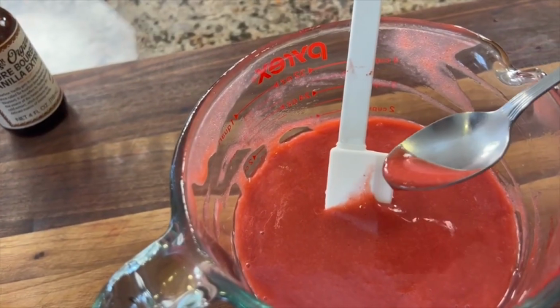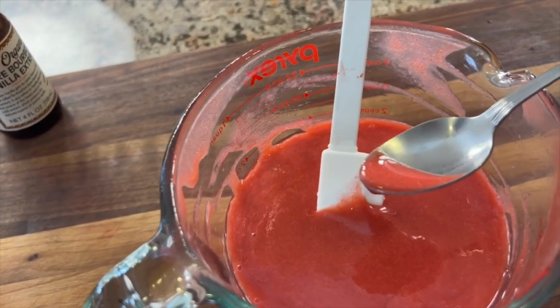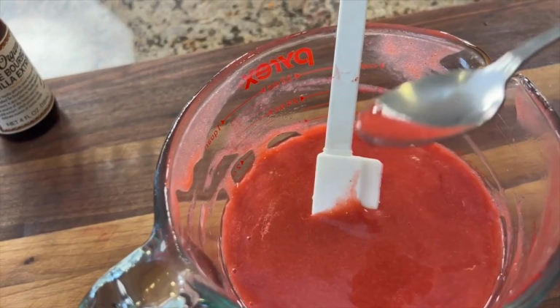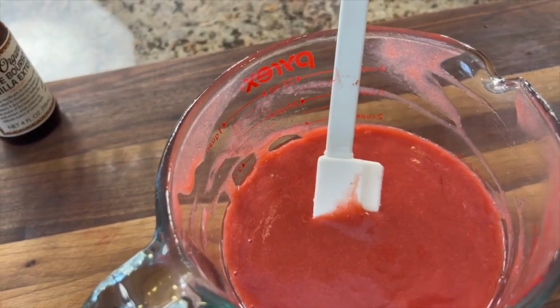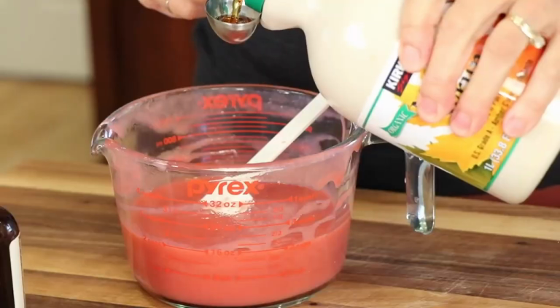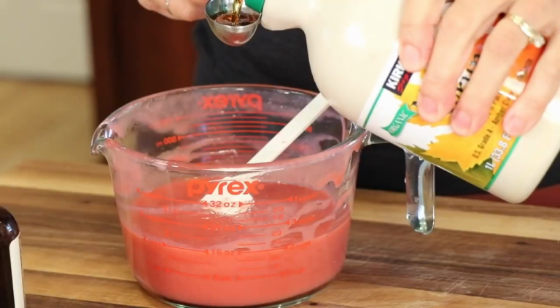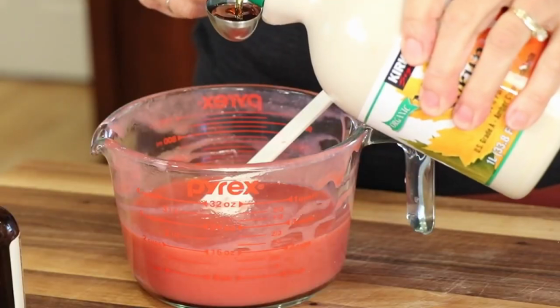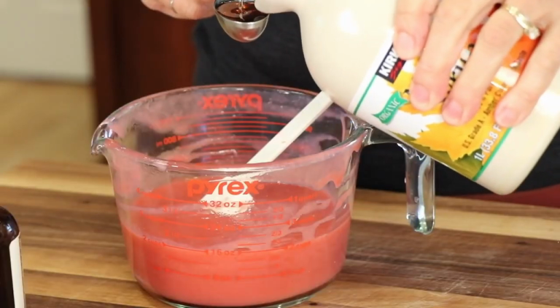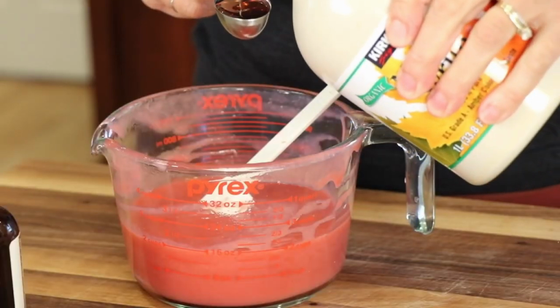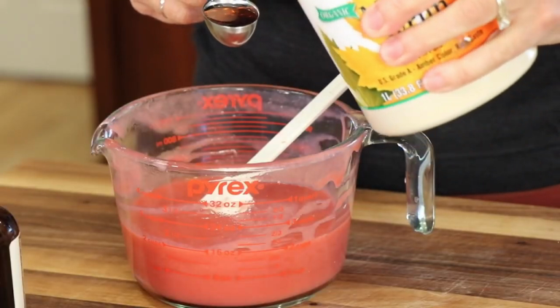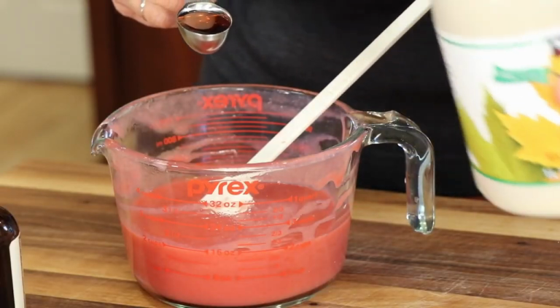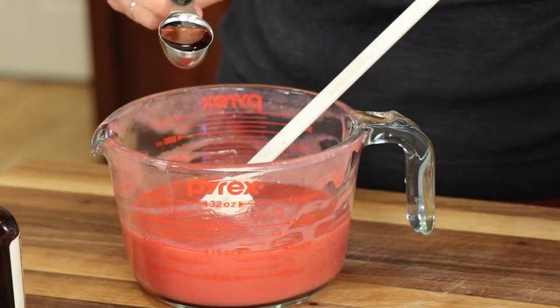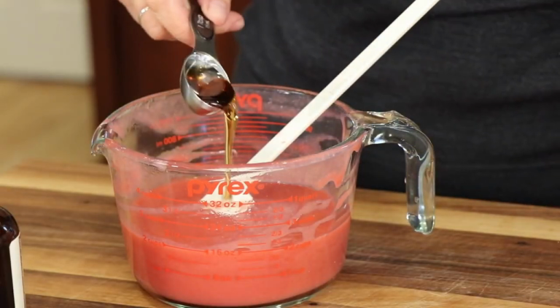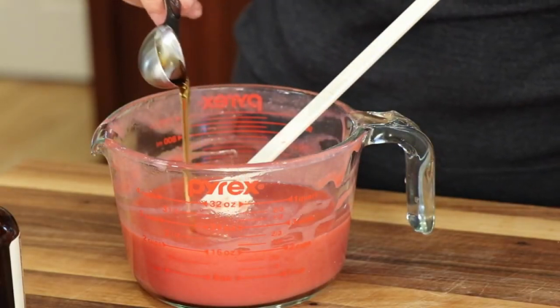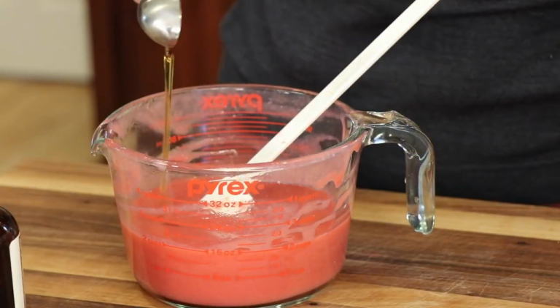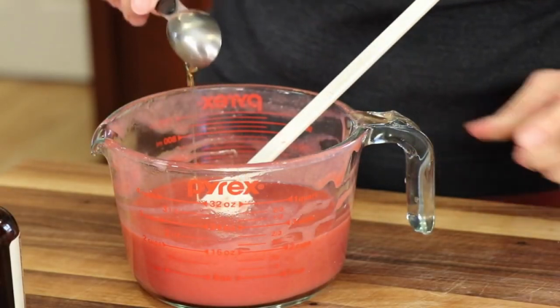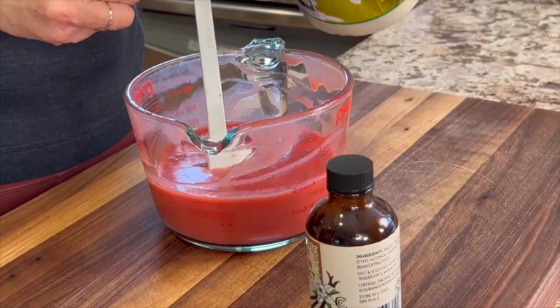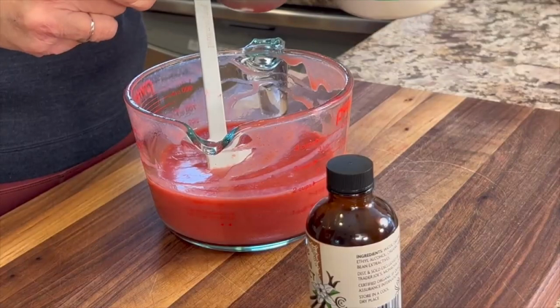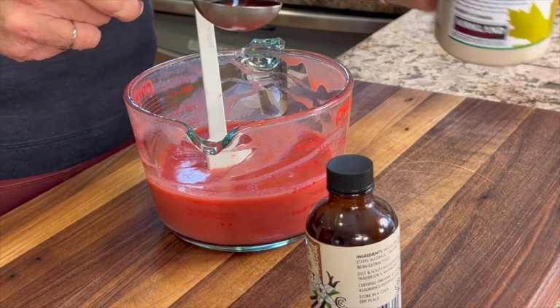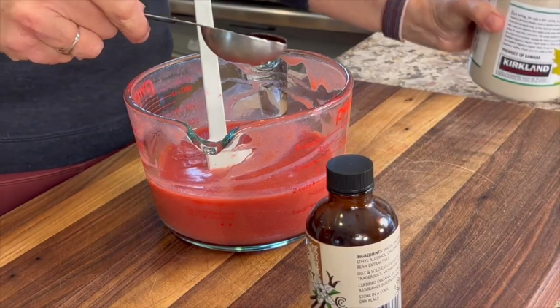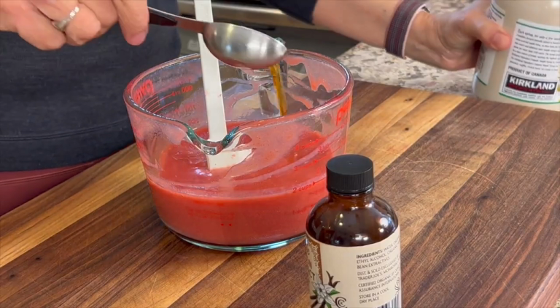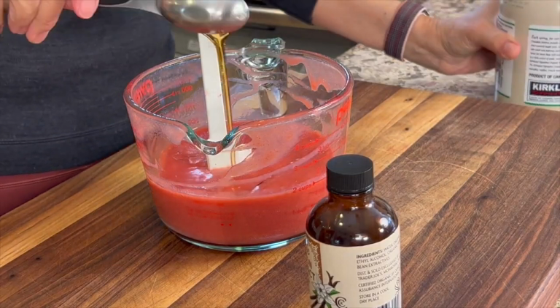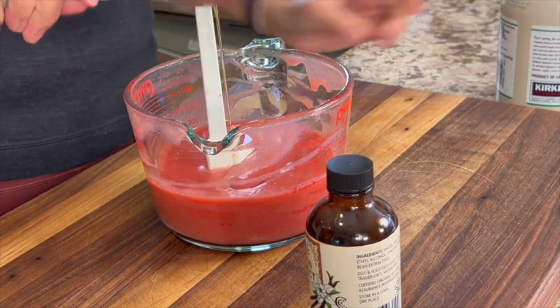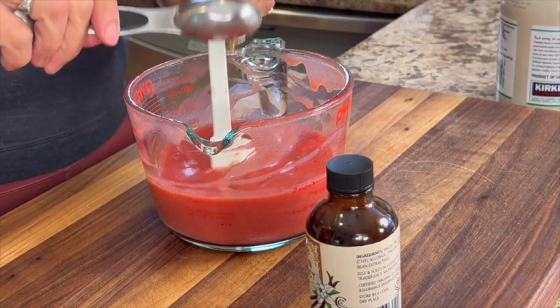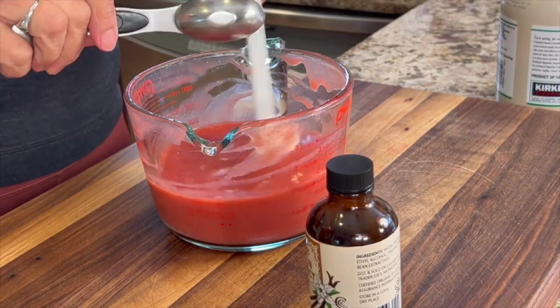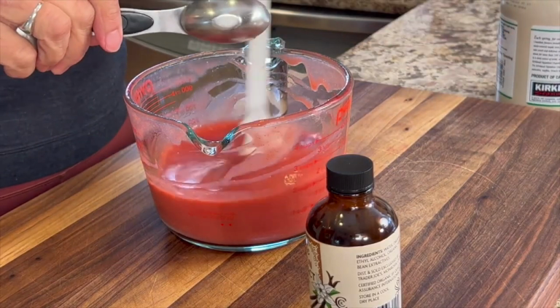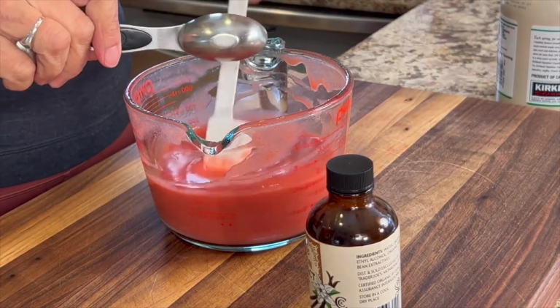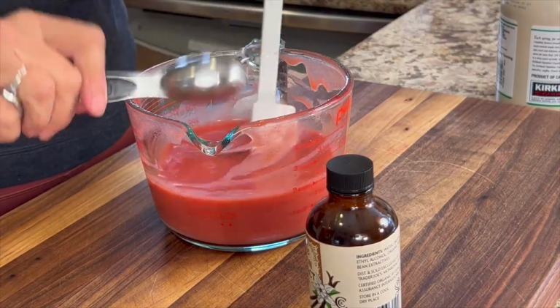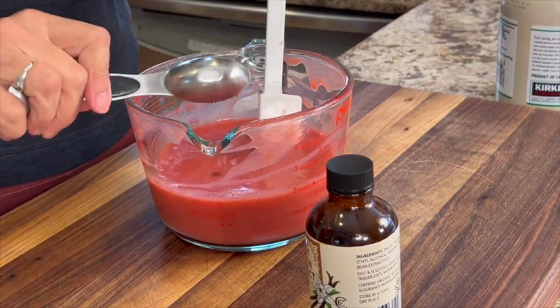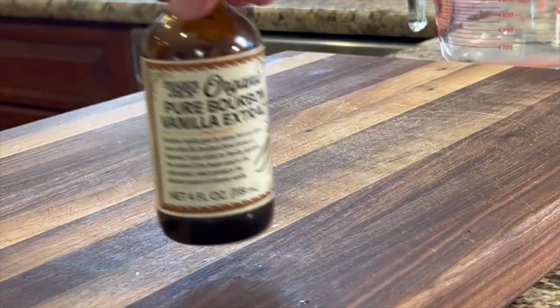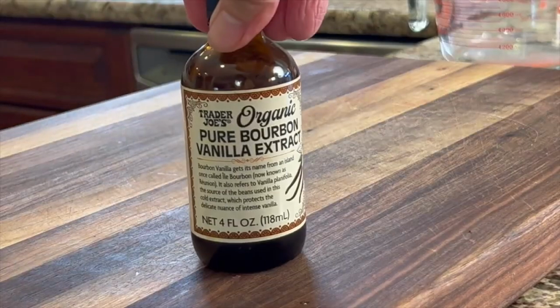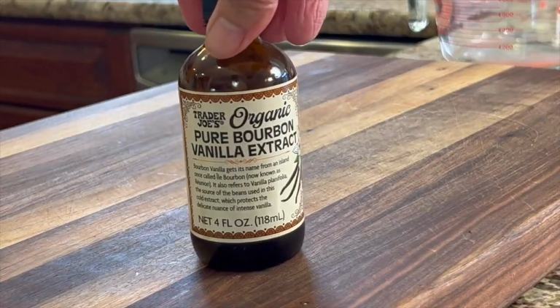Since my strawberries aren't that sweet, I'm going to add a couple of tablespoons of maple syrup. We'll give that a little stir, and then I'm going to add some bourbon vanilla extract.